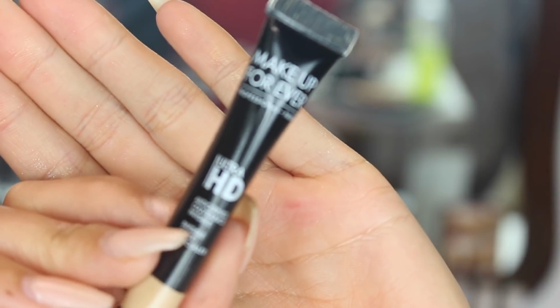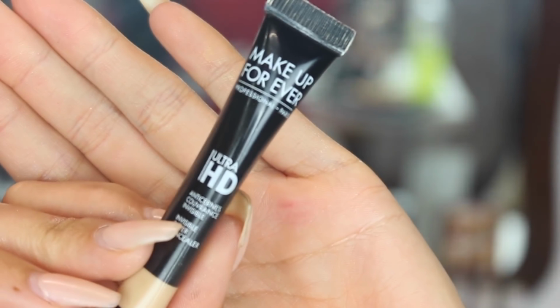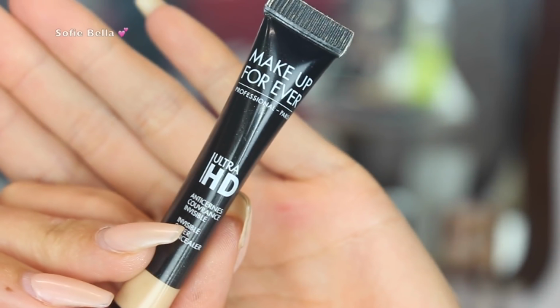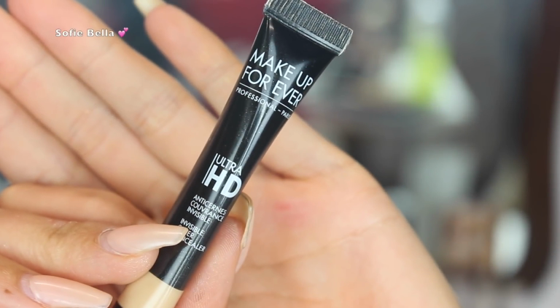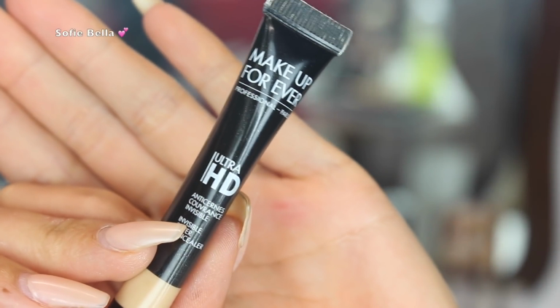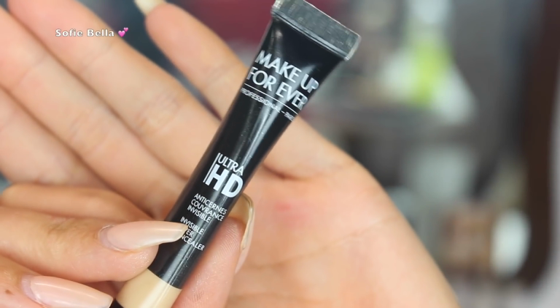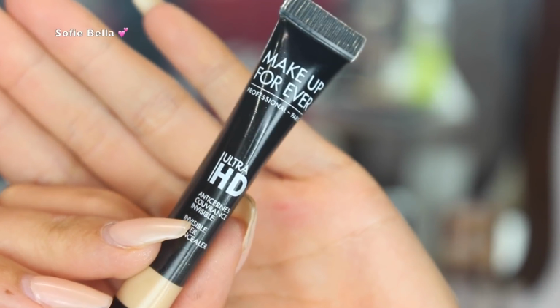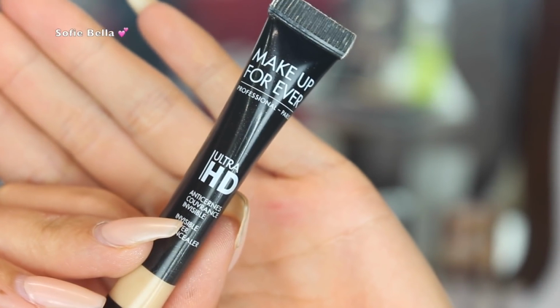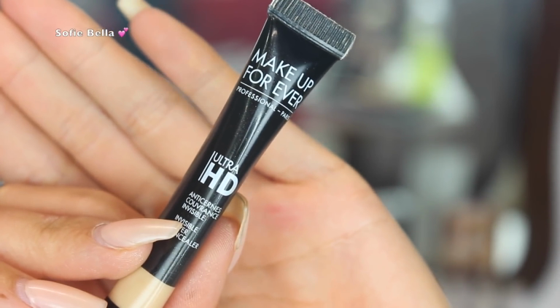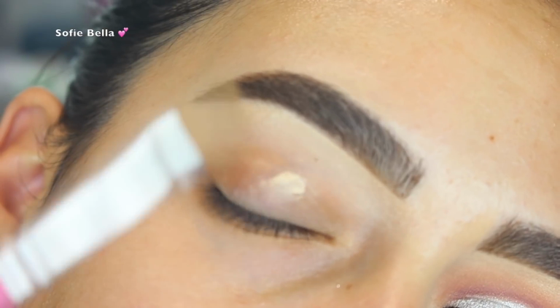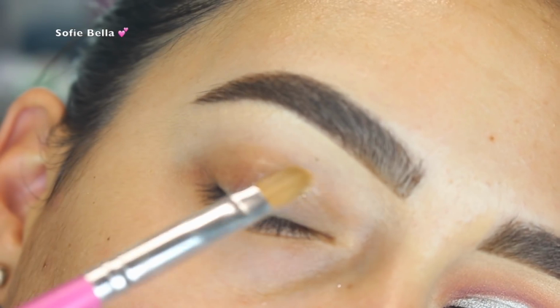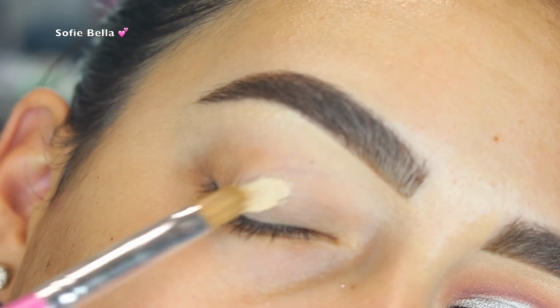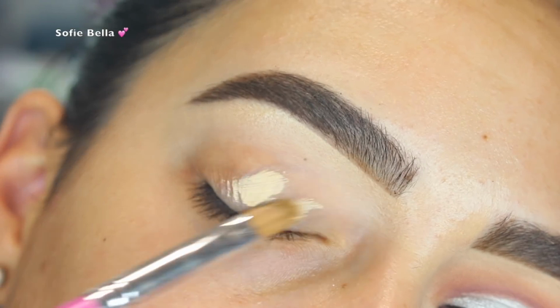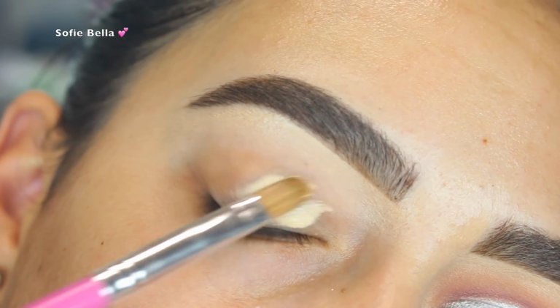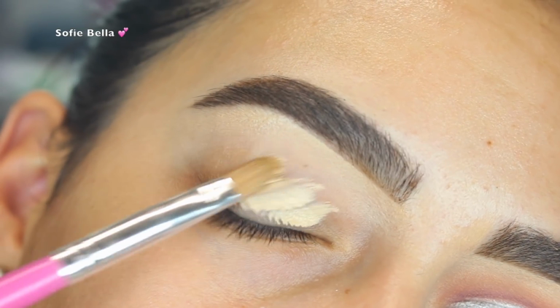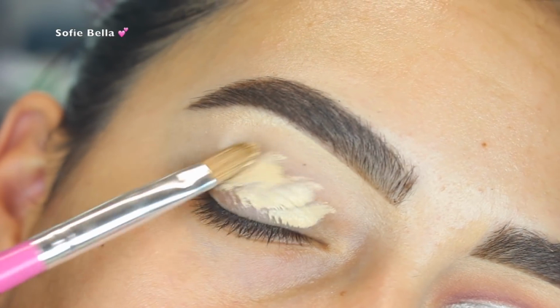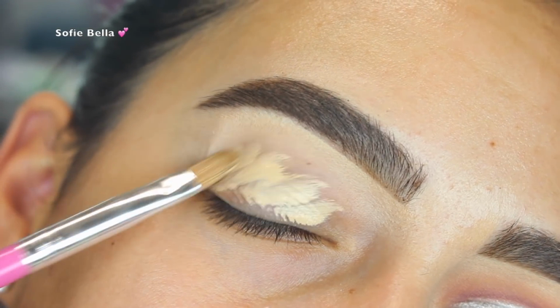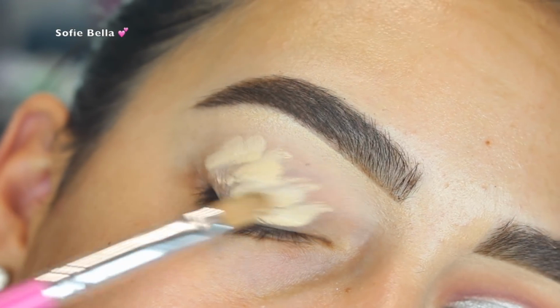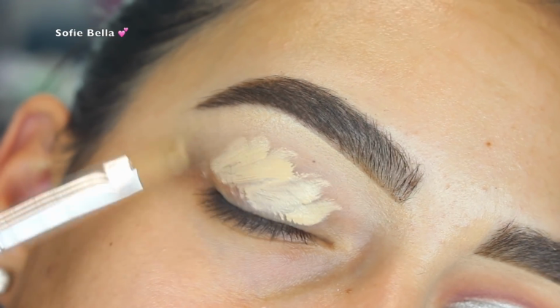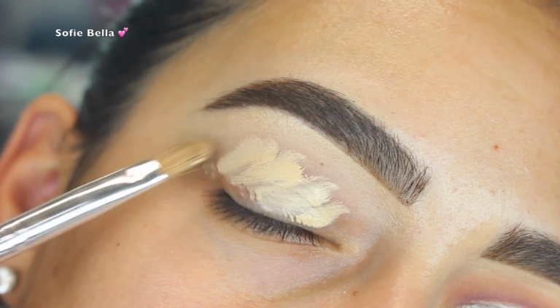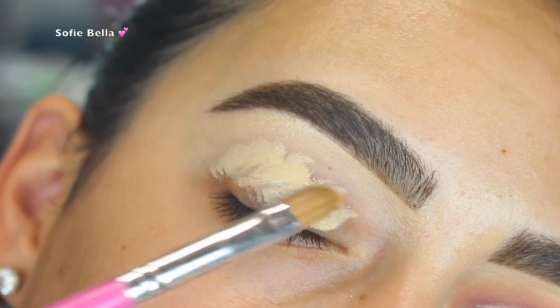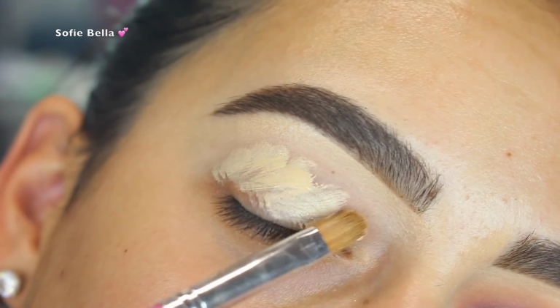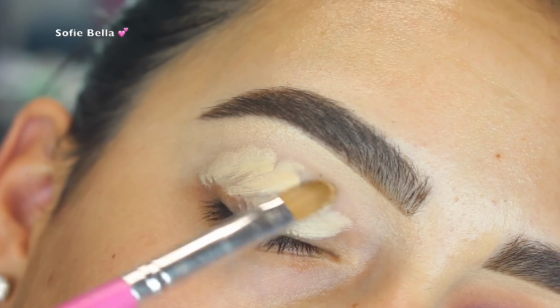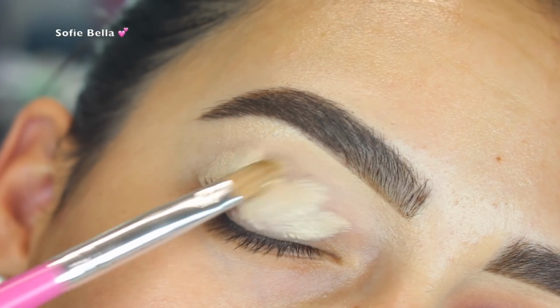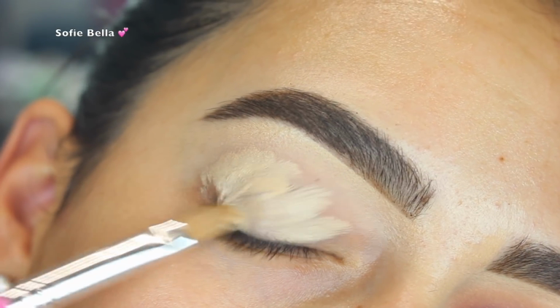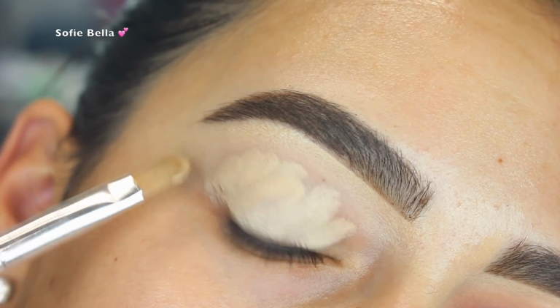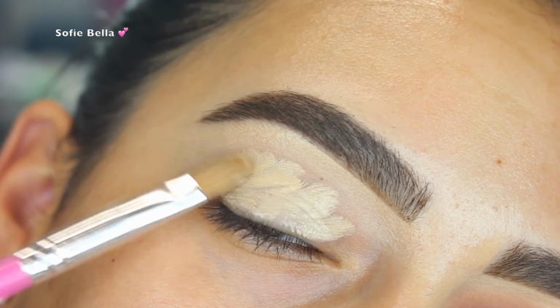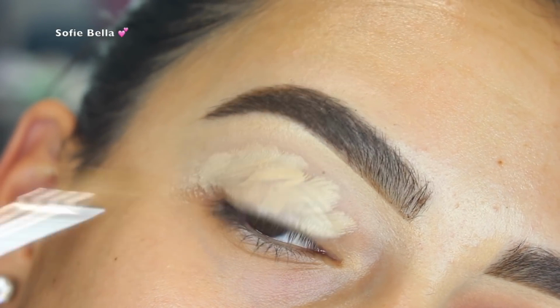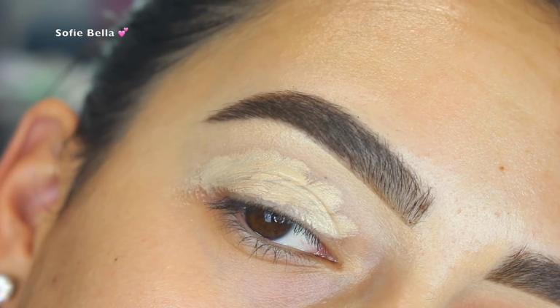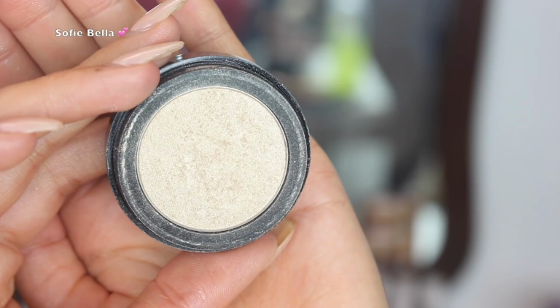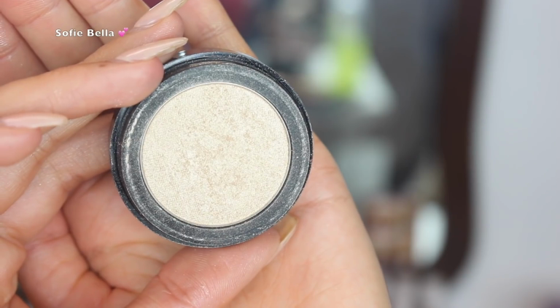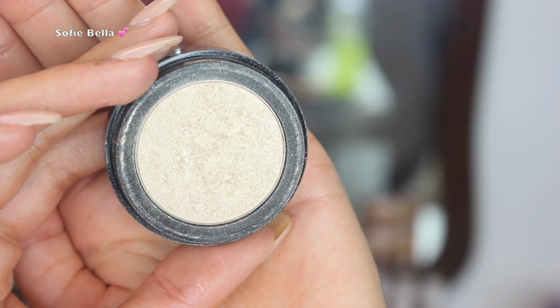The first thing I'm going to be doing is grabbing my Makeup Forever Ultra HD Concealer and I'm just going to use that as a primer. I'll blend it out with a damp beauty sponge and then set it in place with some translucent powder.